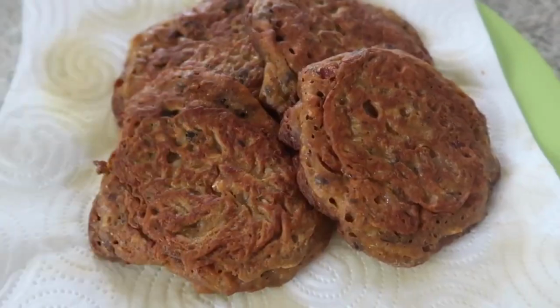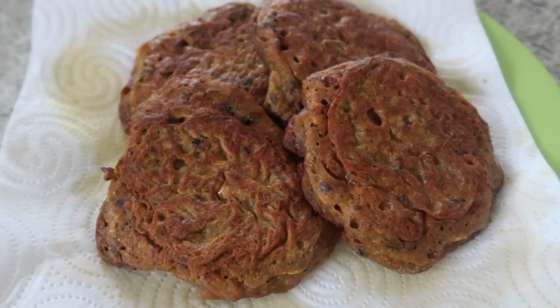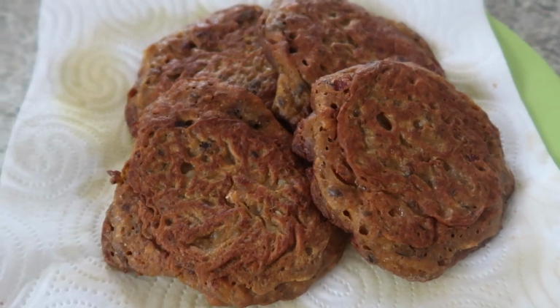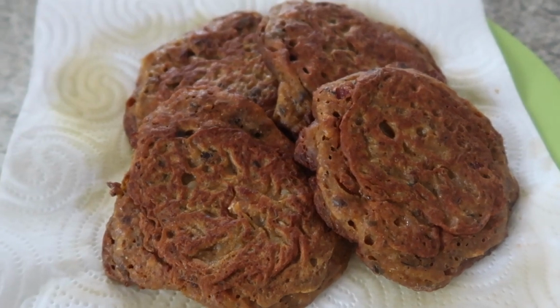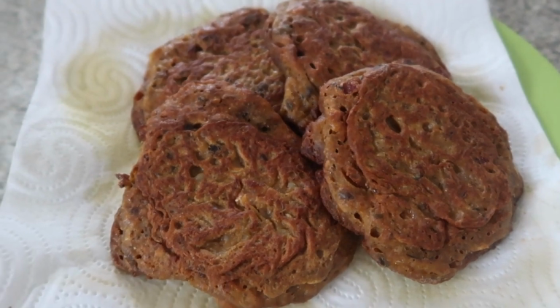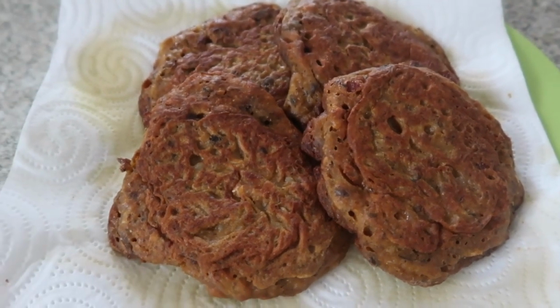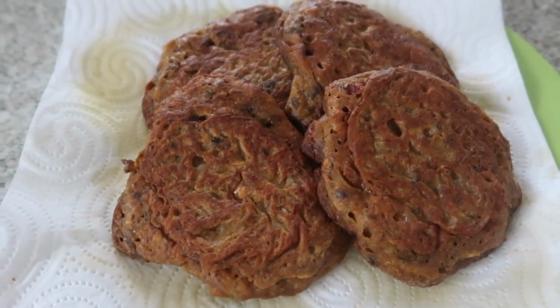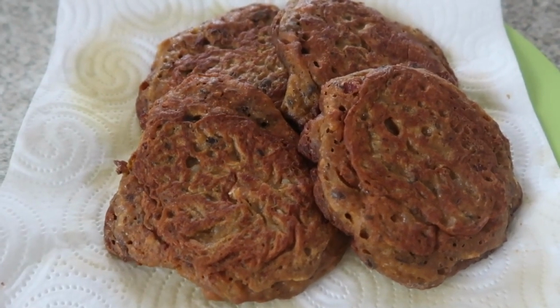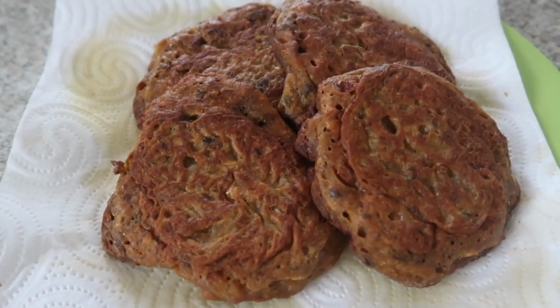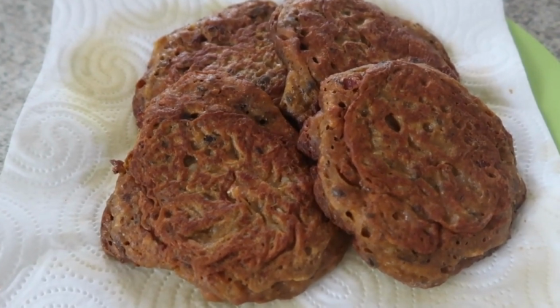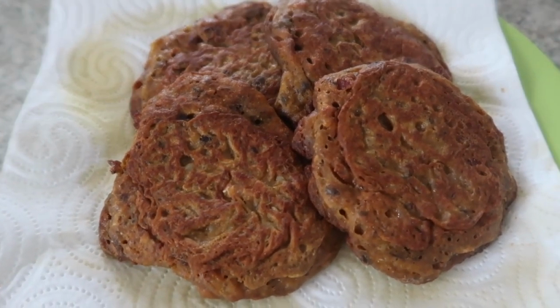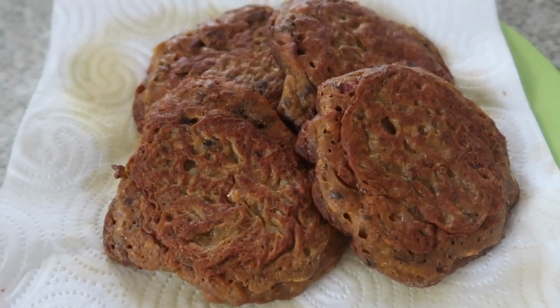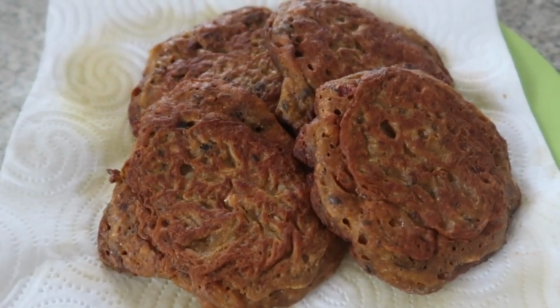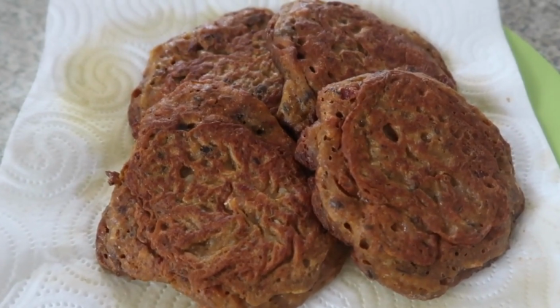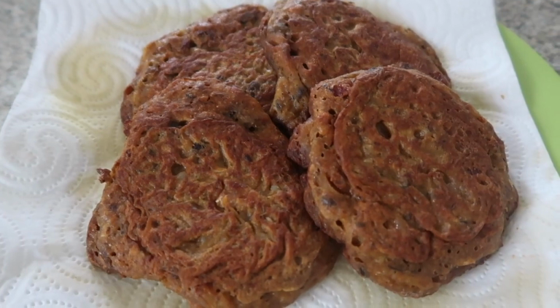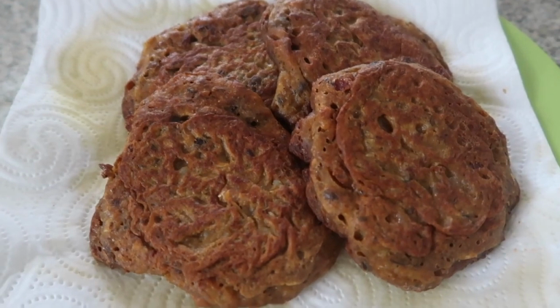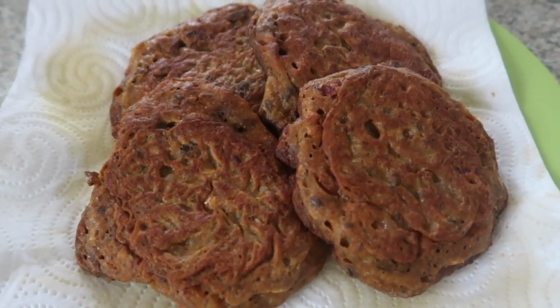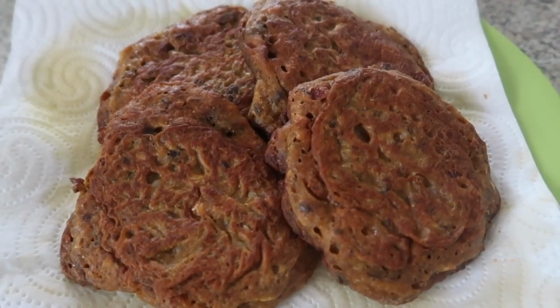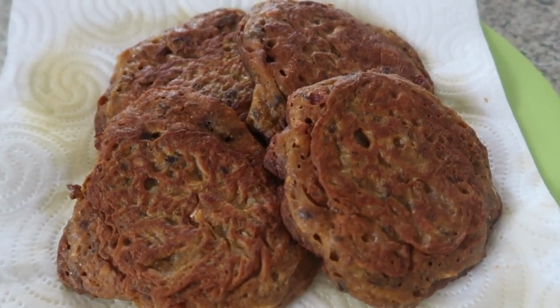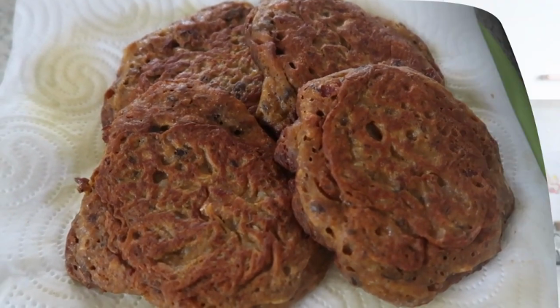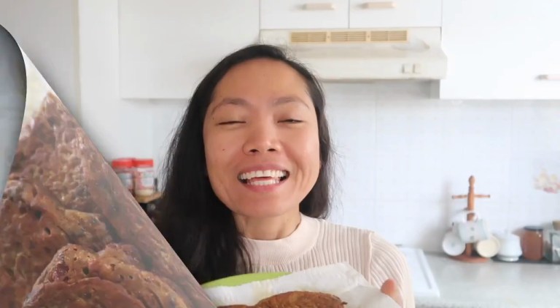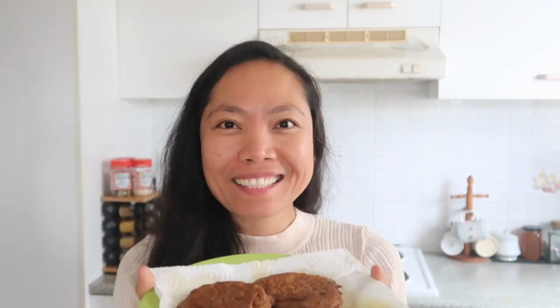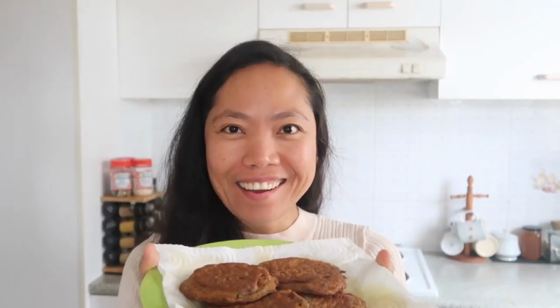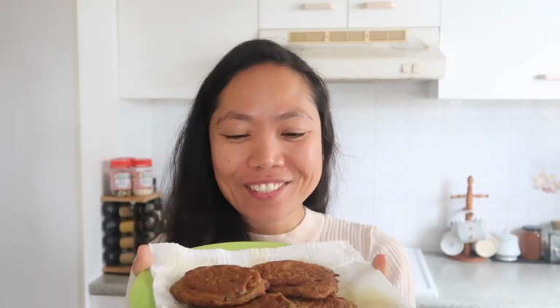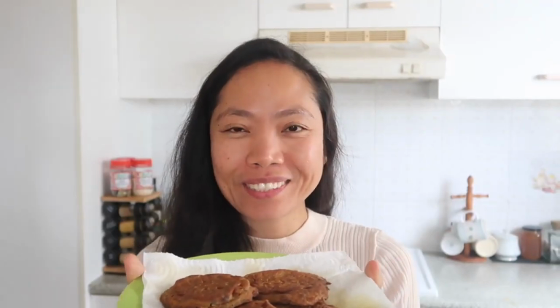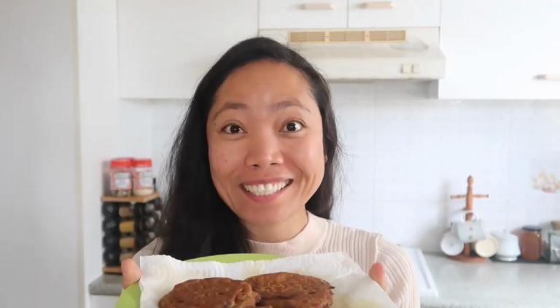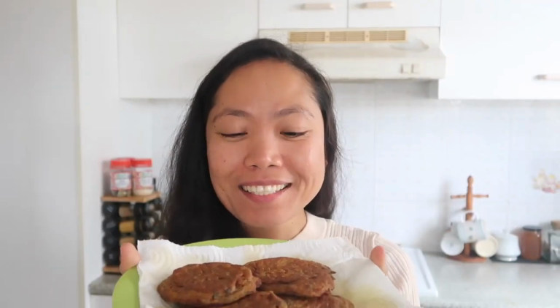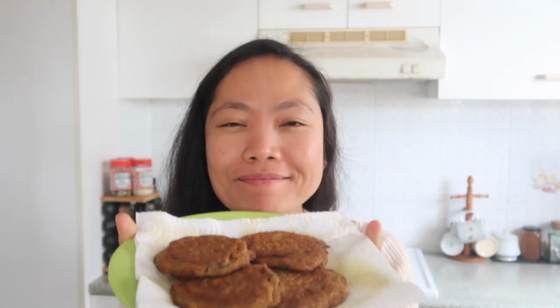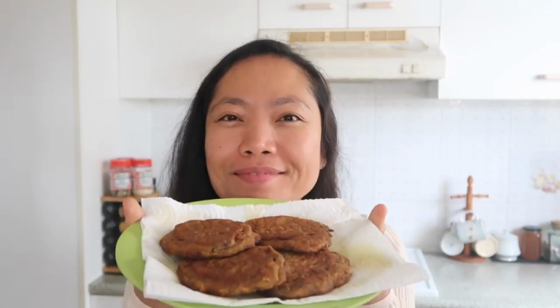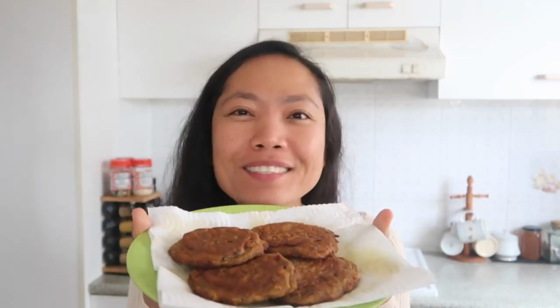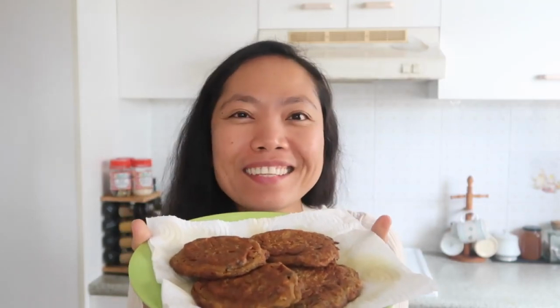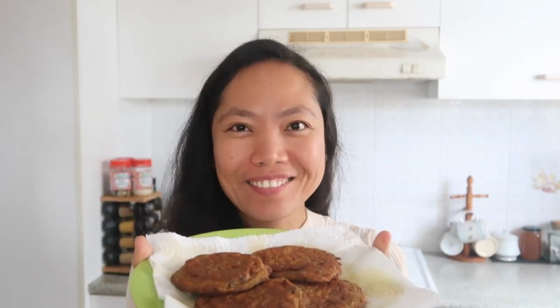So here's the tortang sardinas, or canned fish cake. It looks beautiful. This is it, guys — the tortang sardinas. Looks yummy!